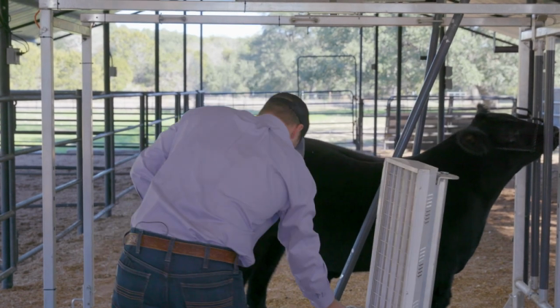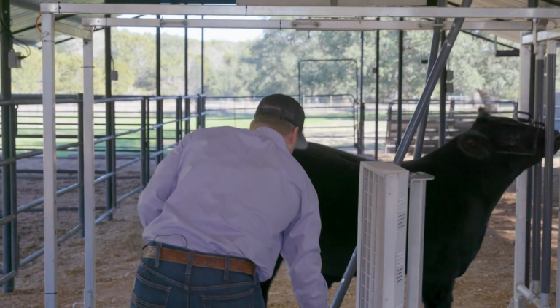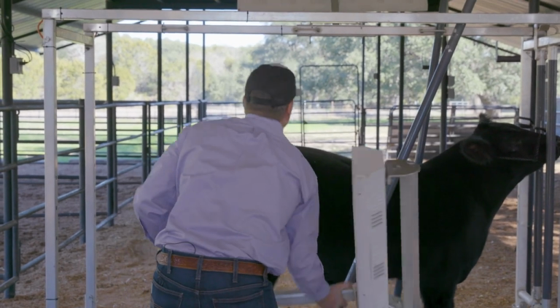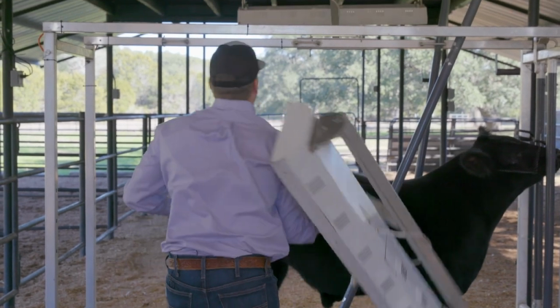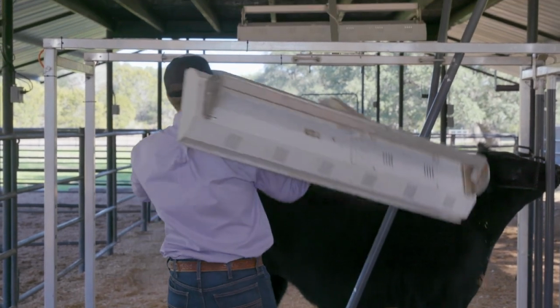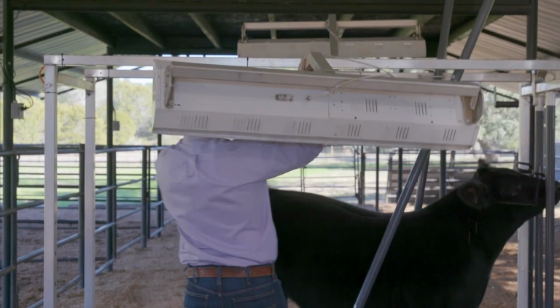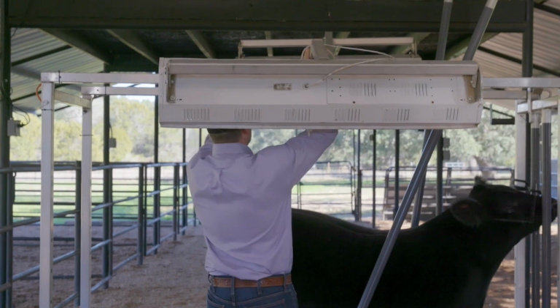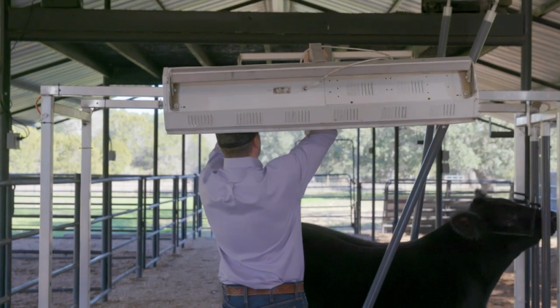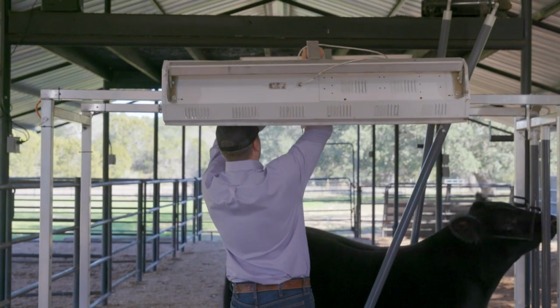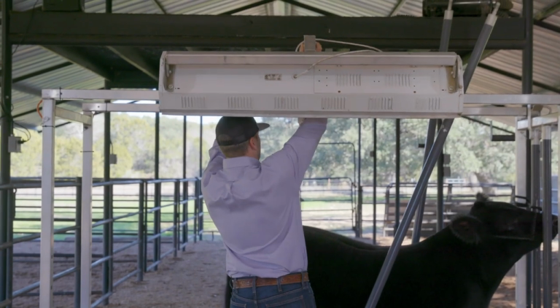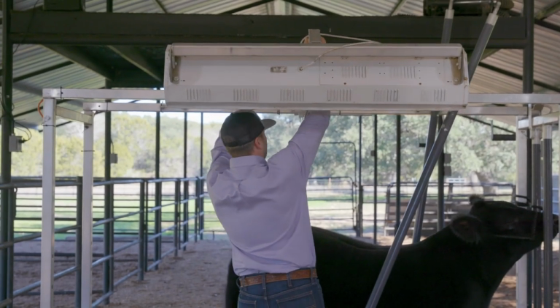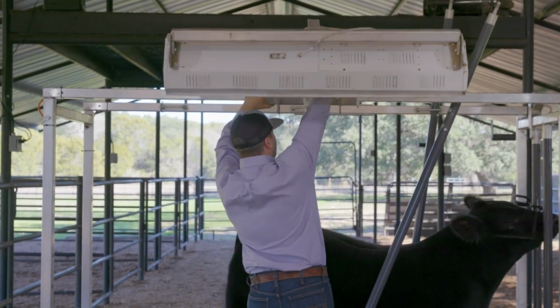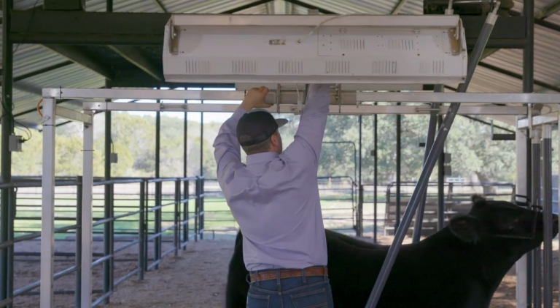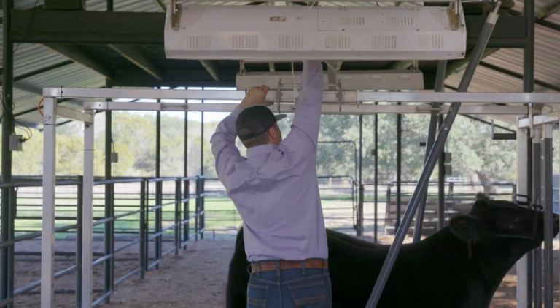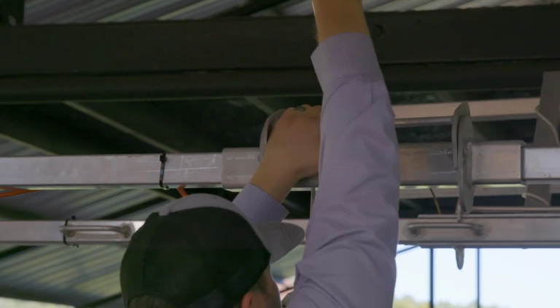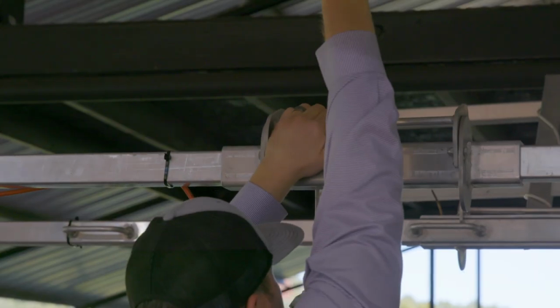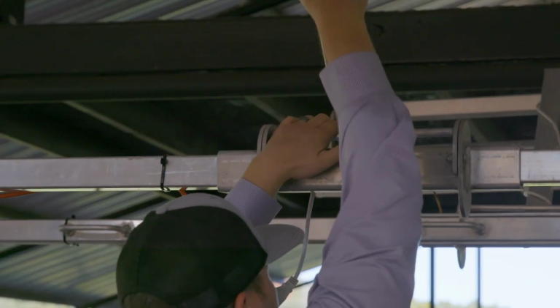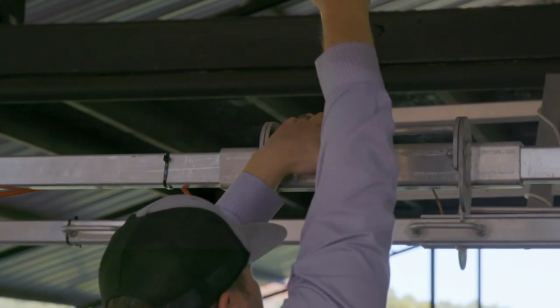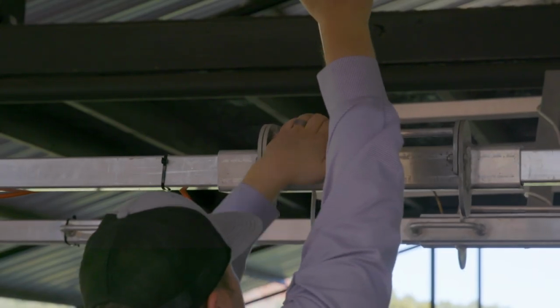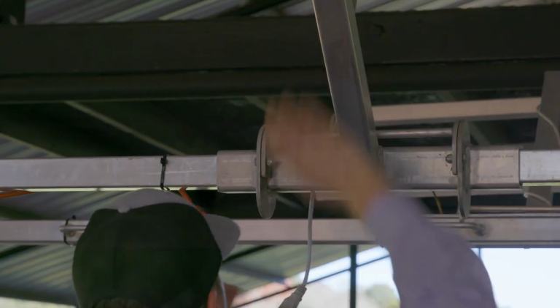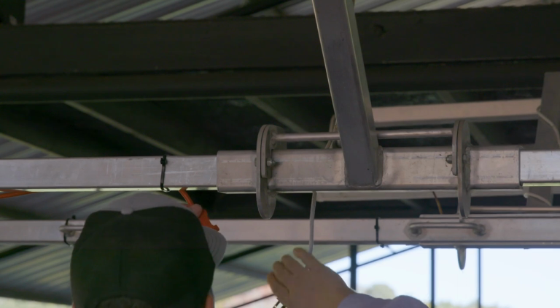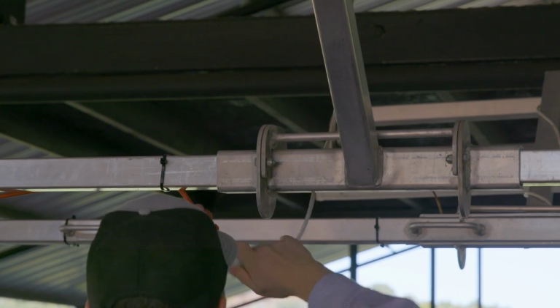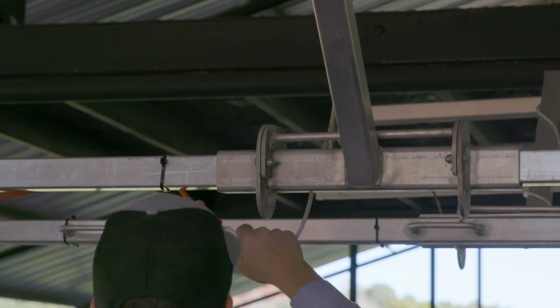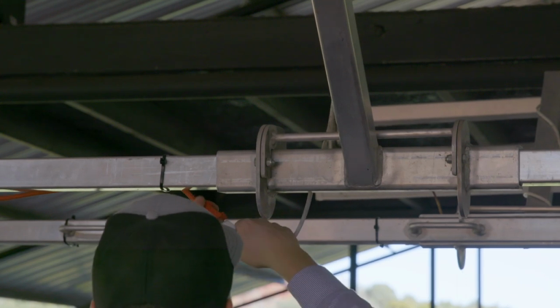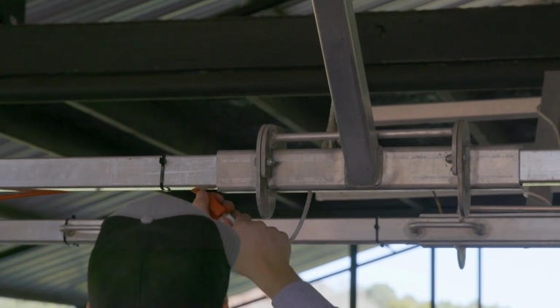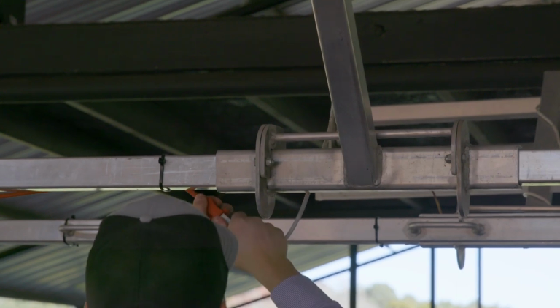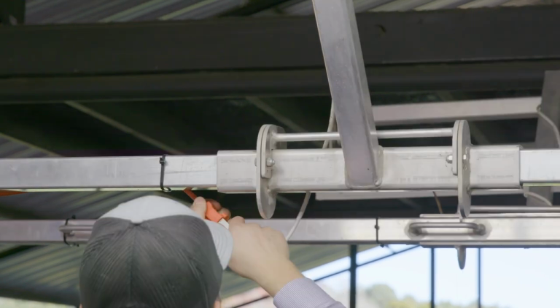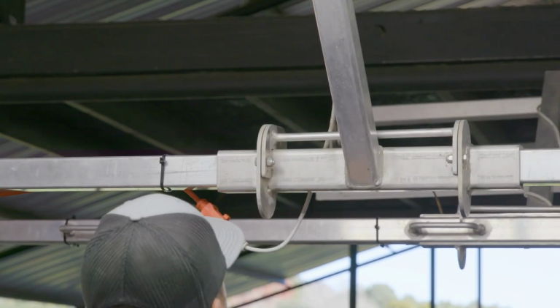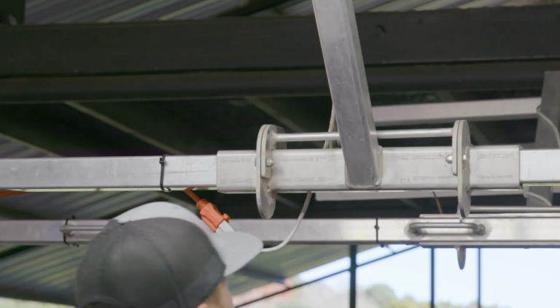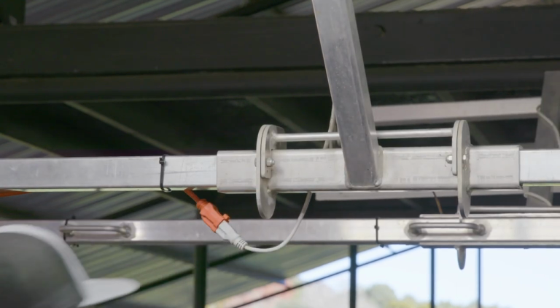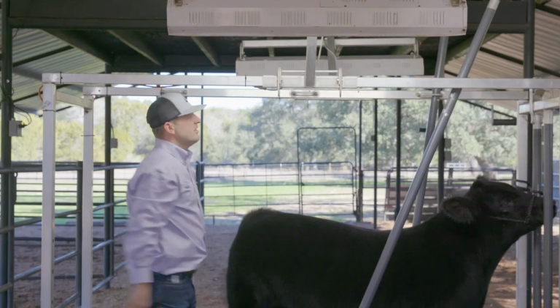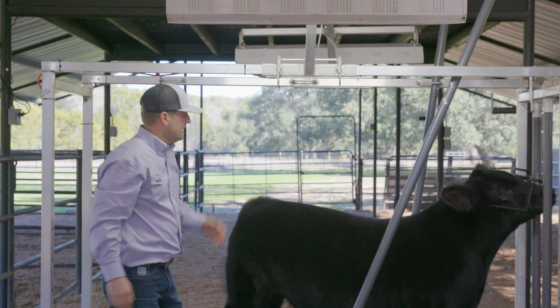I like these big long arms so they get the light up and away from you. It just pushes on. We plug it in here and you can see that.